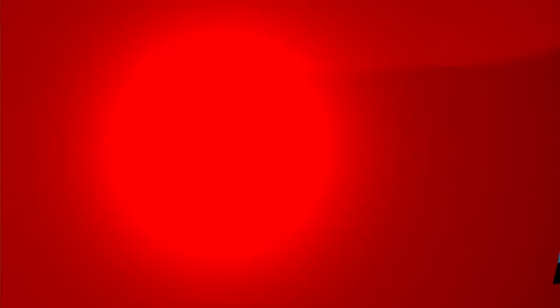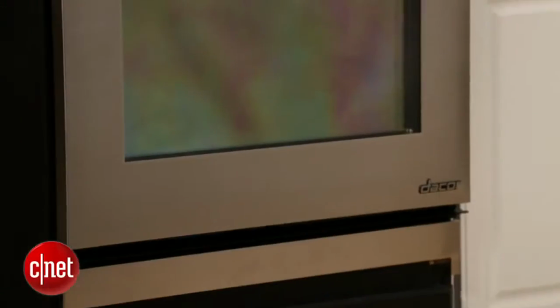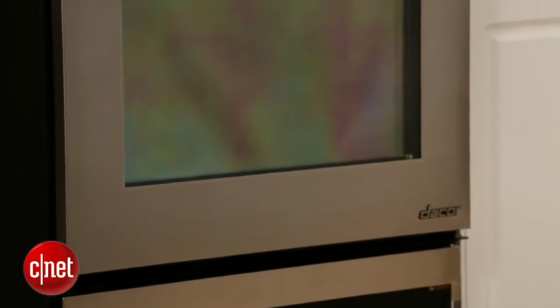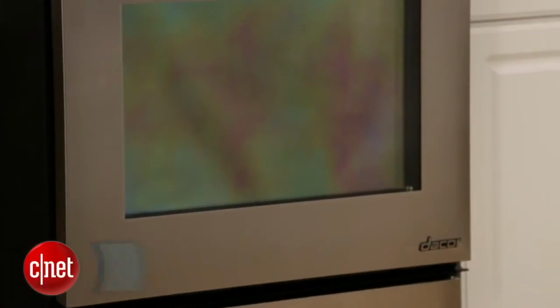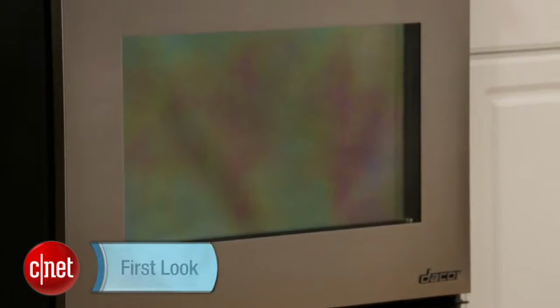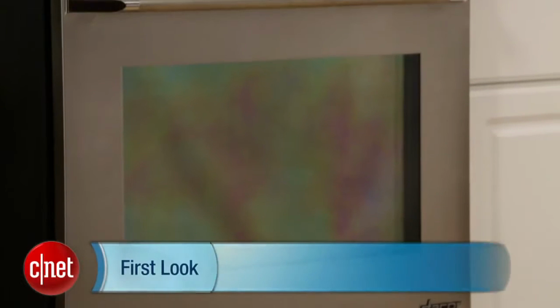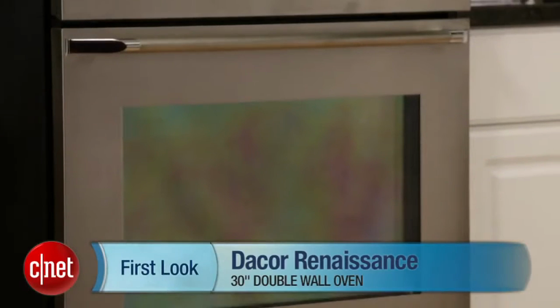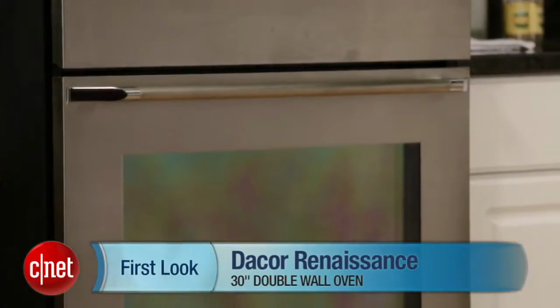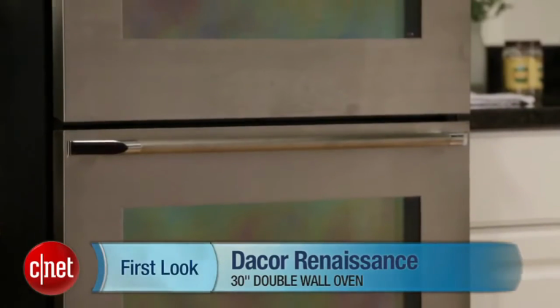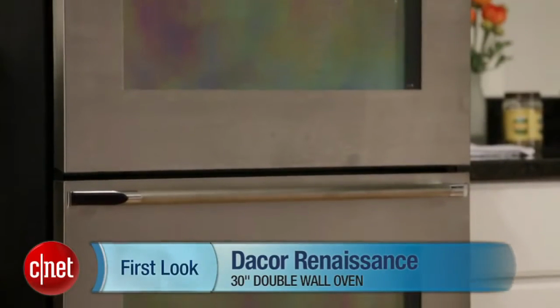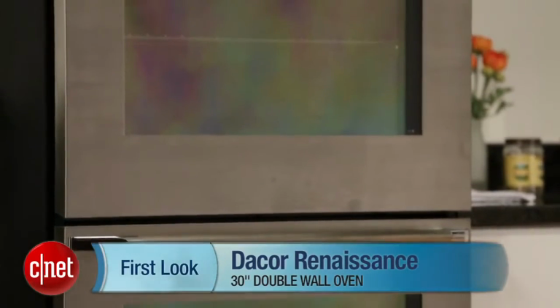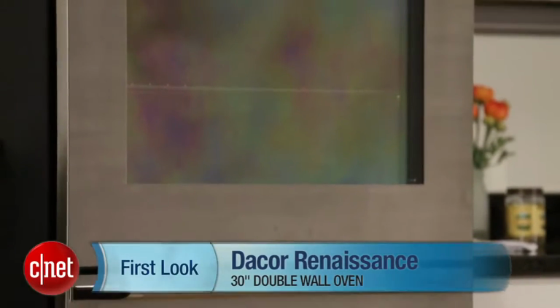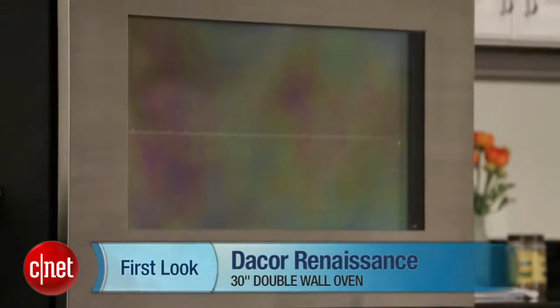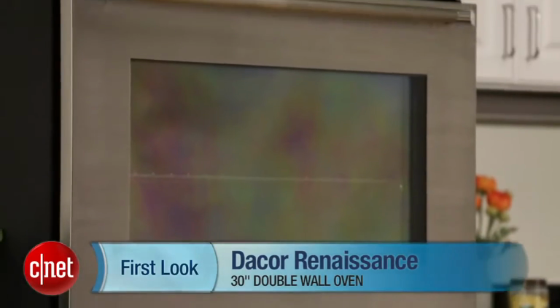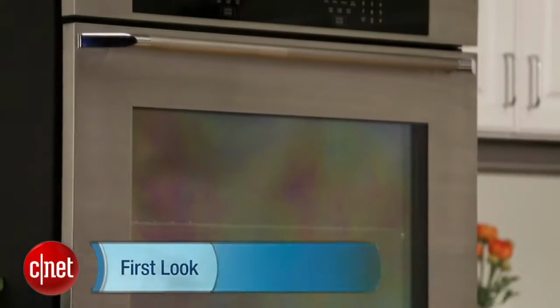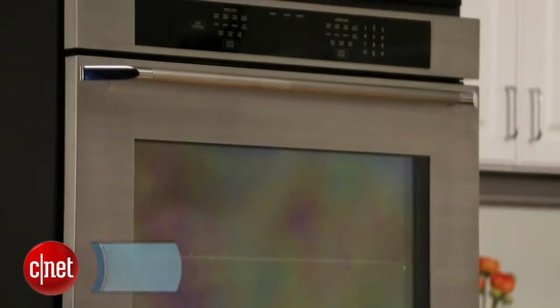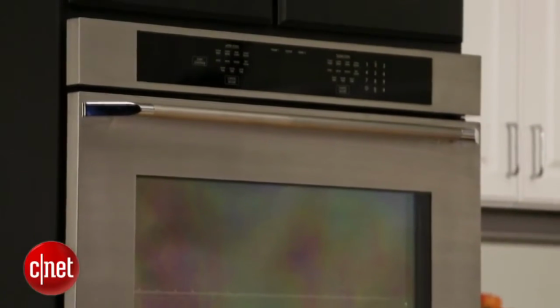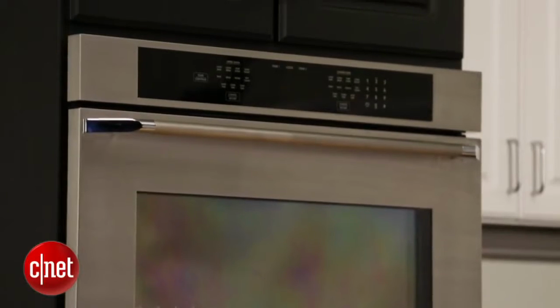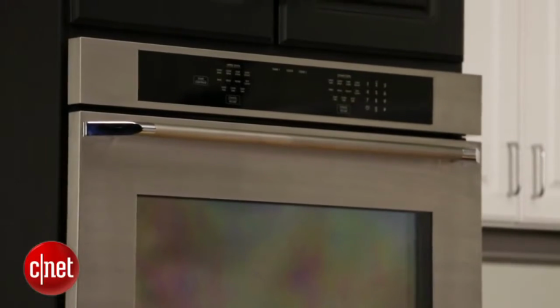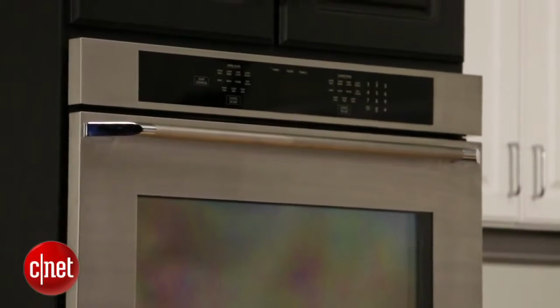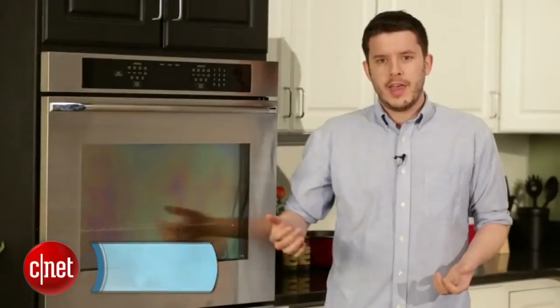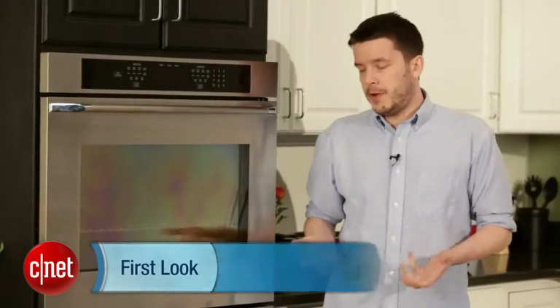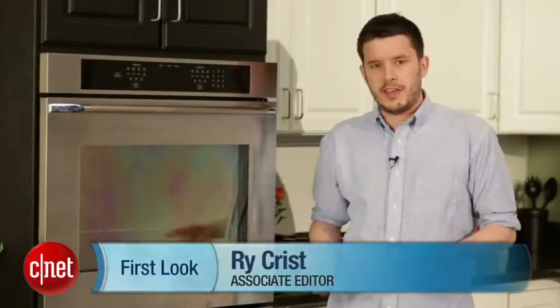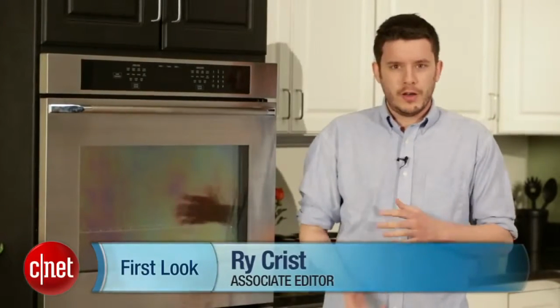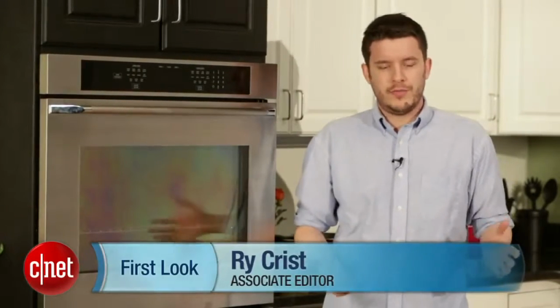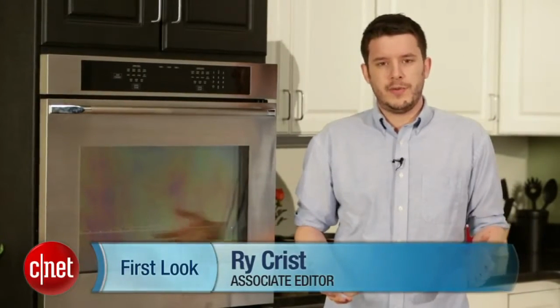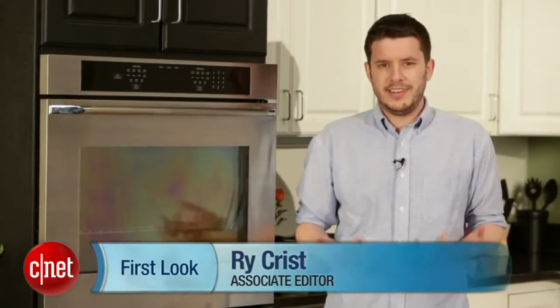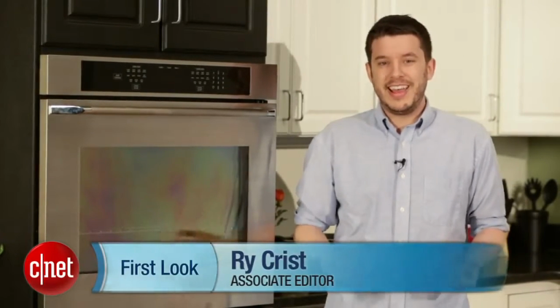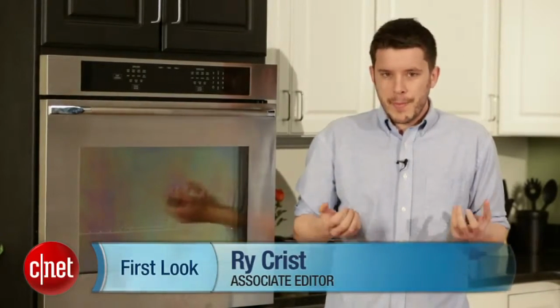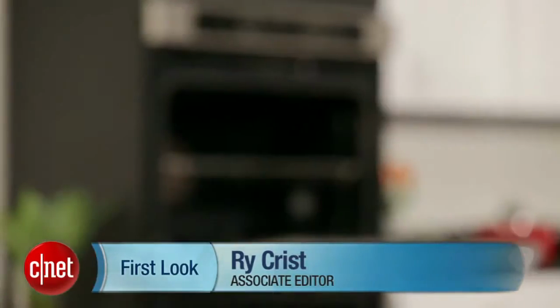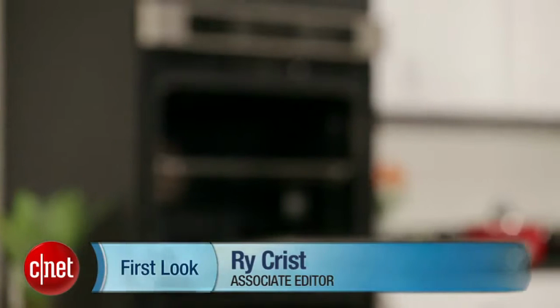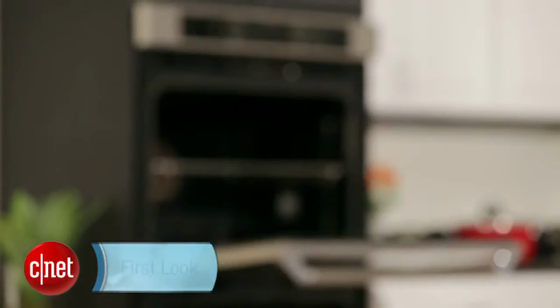Hey, I'm Ry Crisp, and I'm here at the Décor Renaissance 30-inch double wall oven. Now this is an oven that promises powerful performance and flexible cooking, and we put it to the test with all sorts of recipes, and indeed it makes some delicious food.